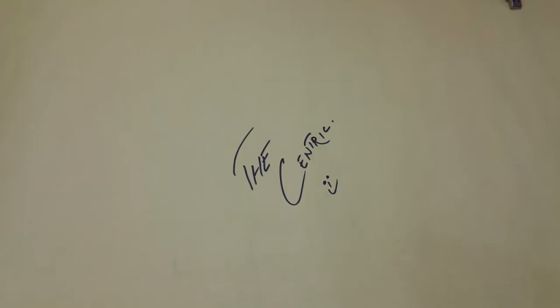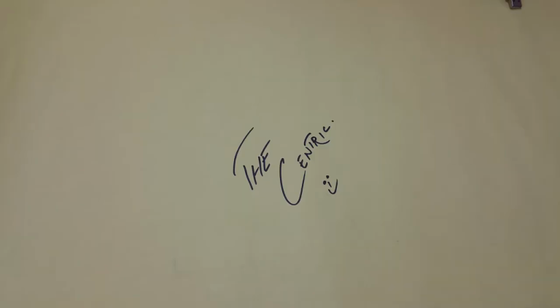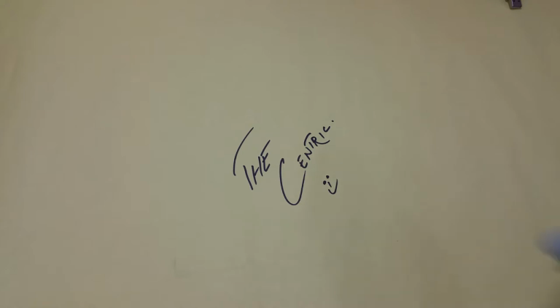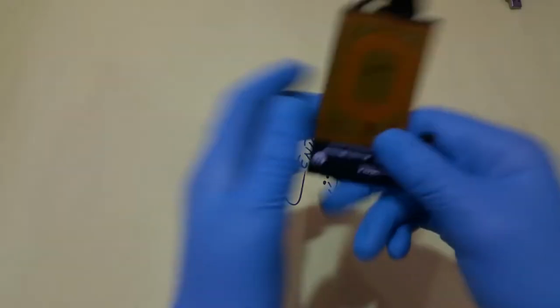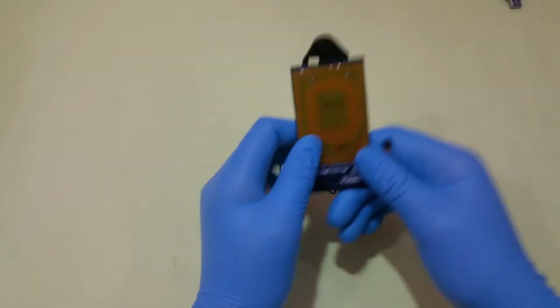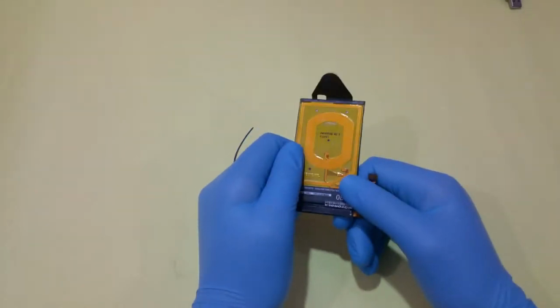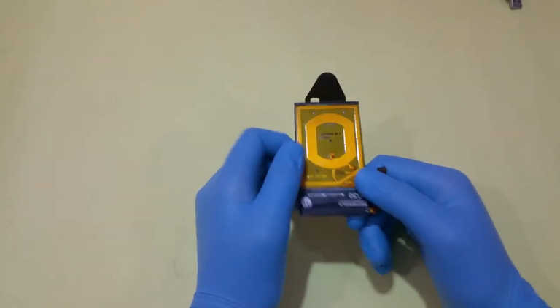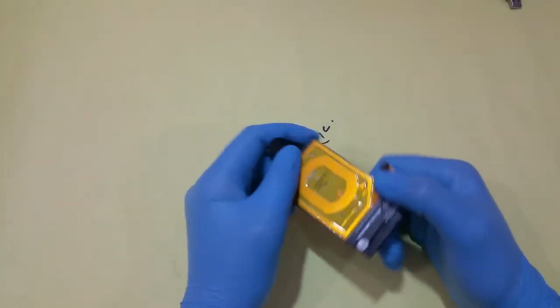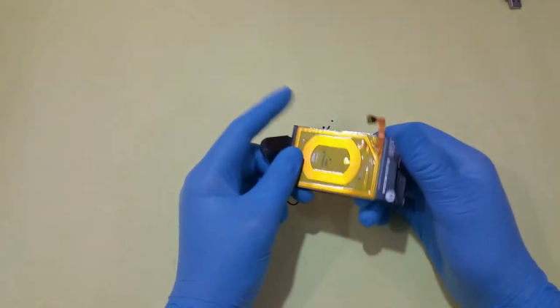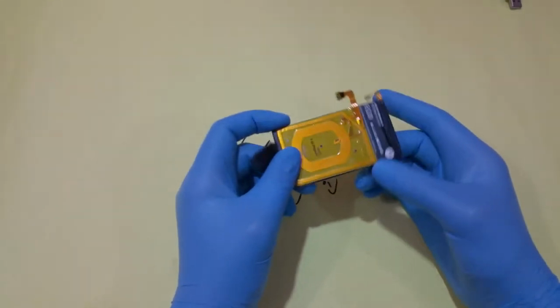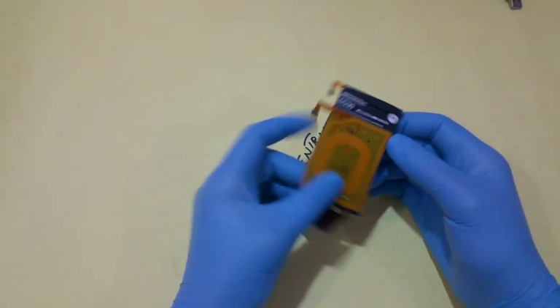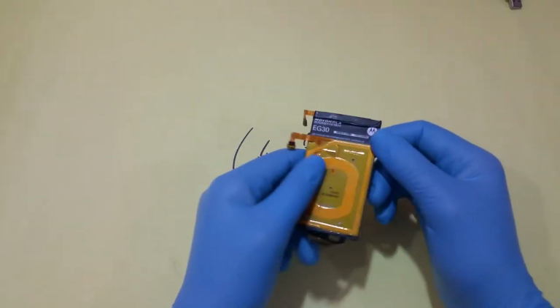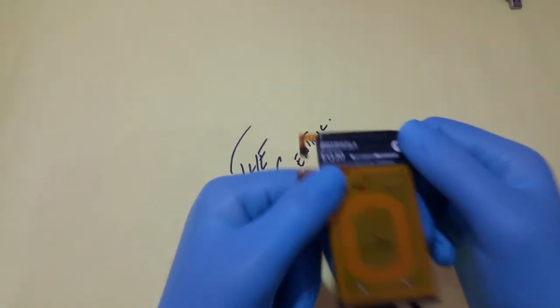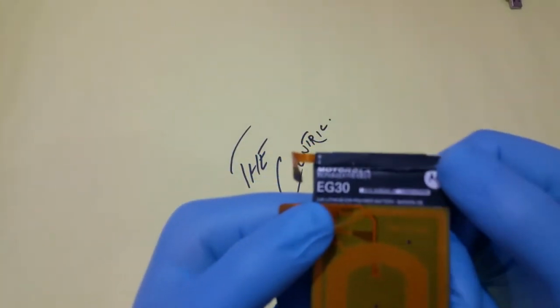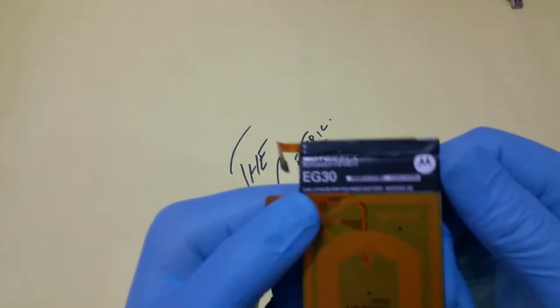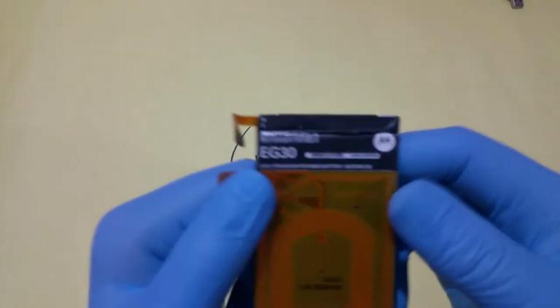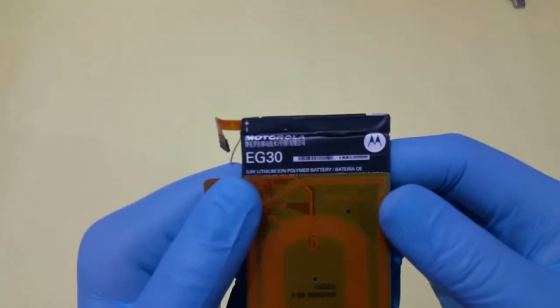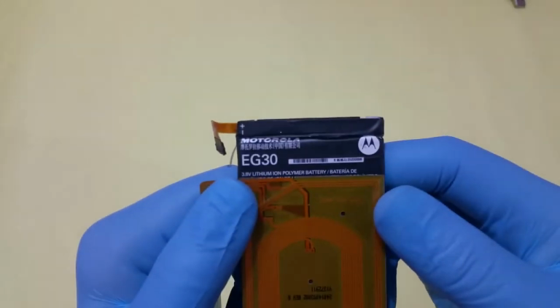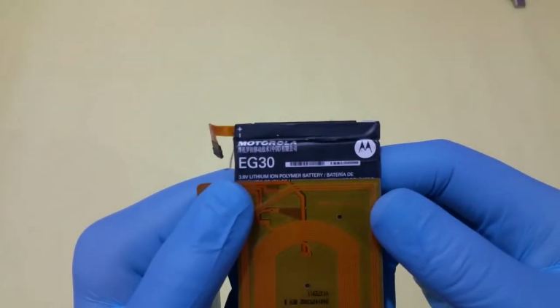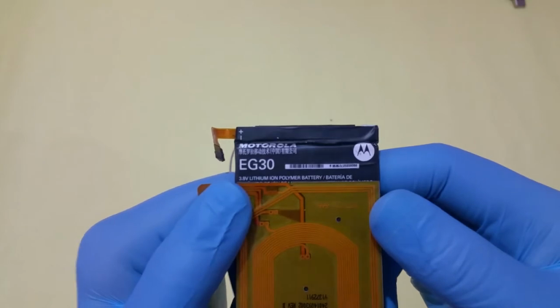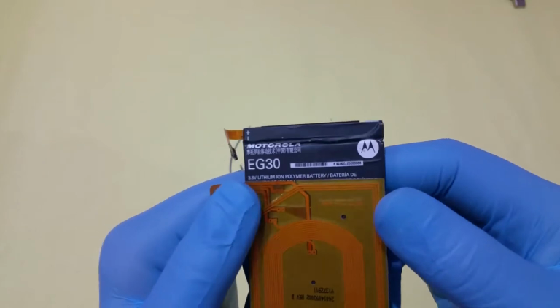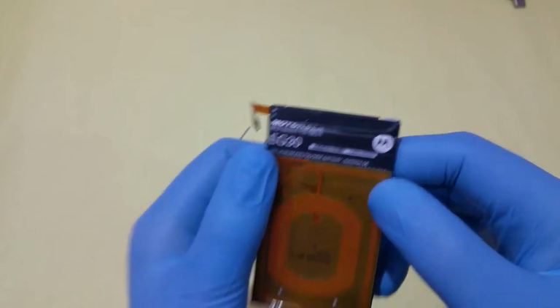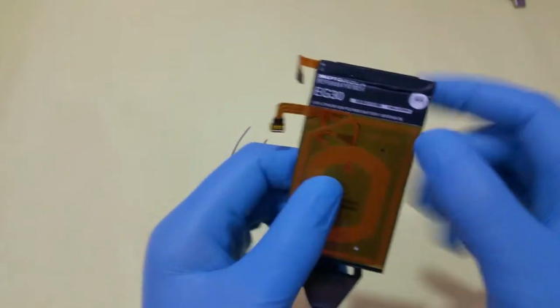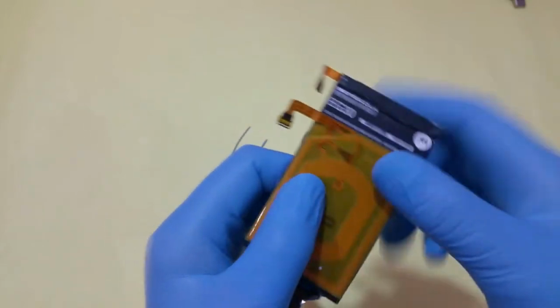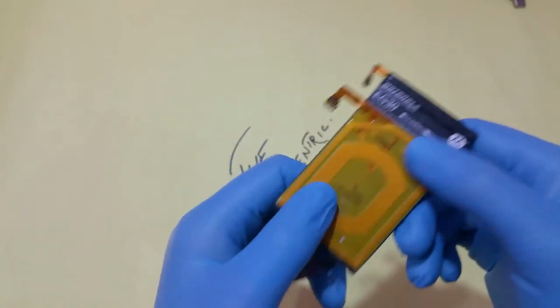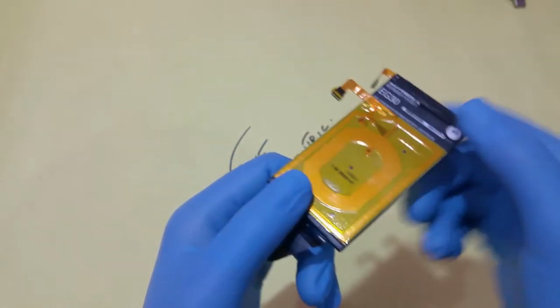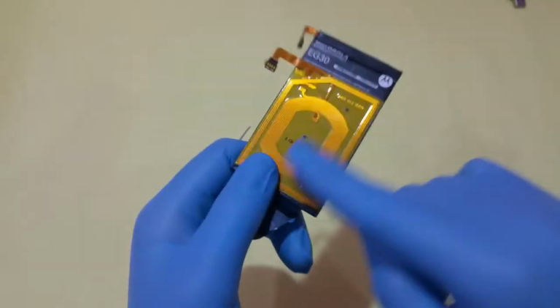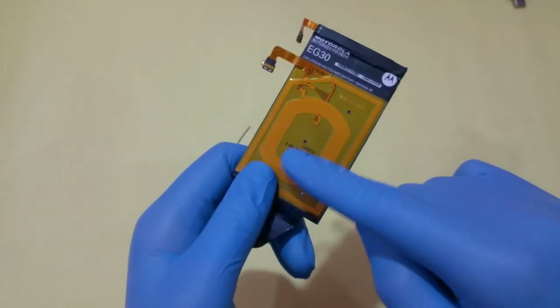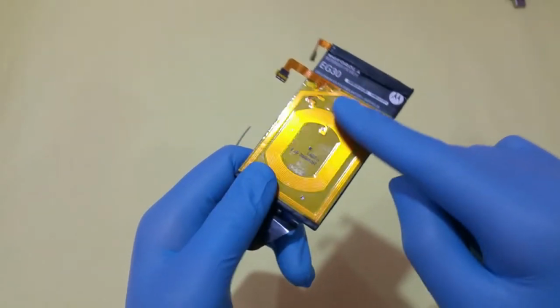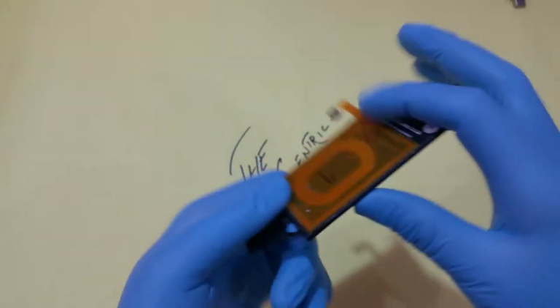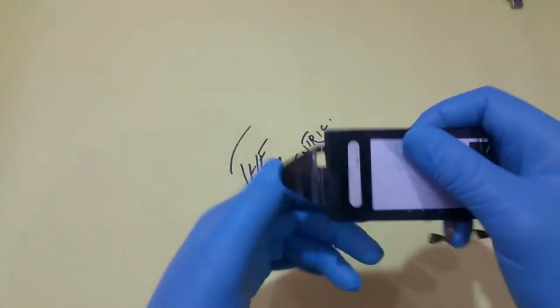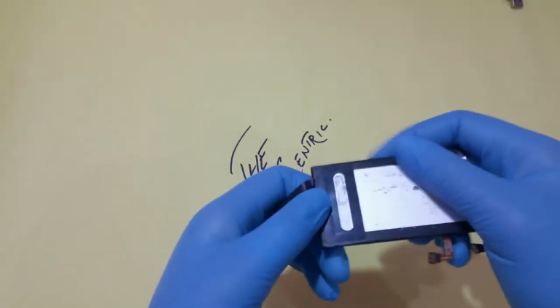Hey guys, welcome to the new video. In this video we are just going to open up a battery so that you have a clear view of what is inside. It is a Motorola battery with an NFC sensor on it.